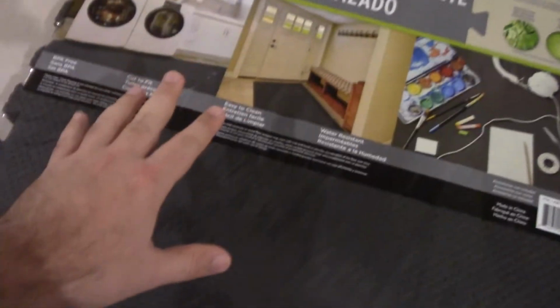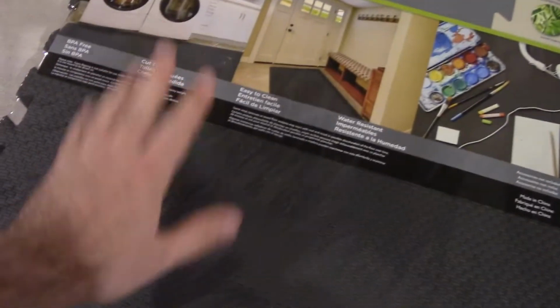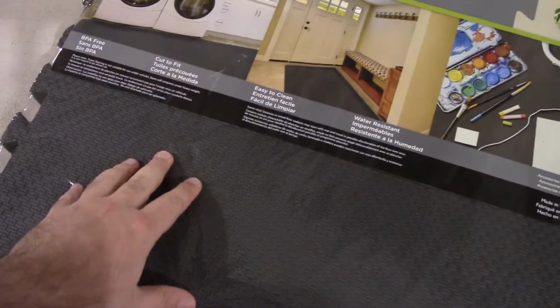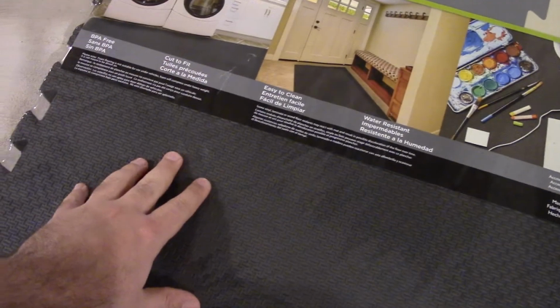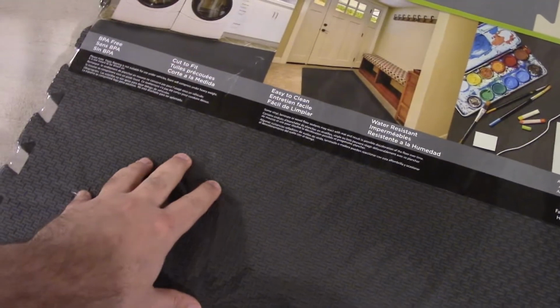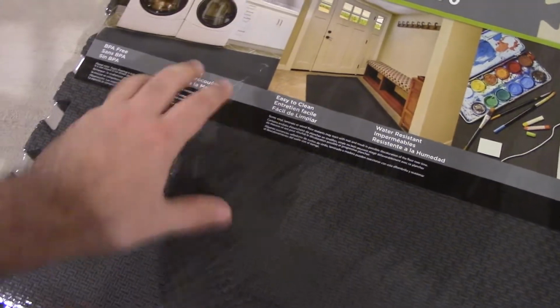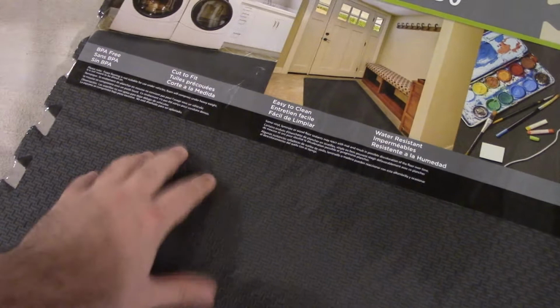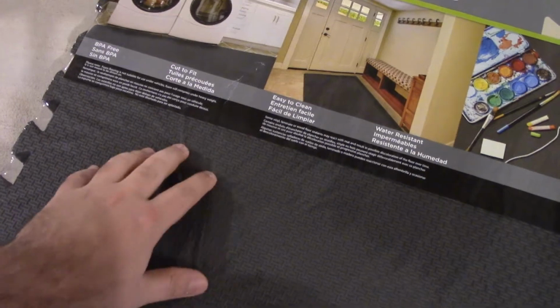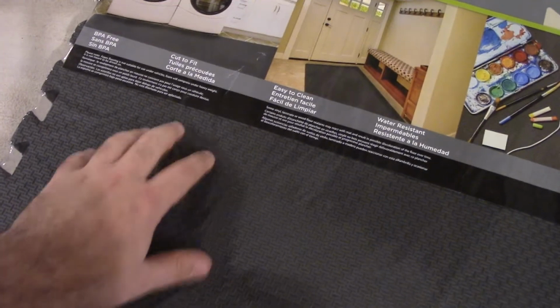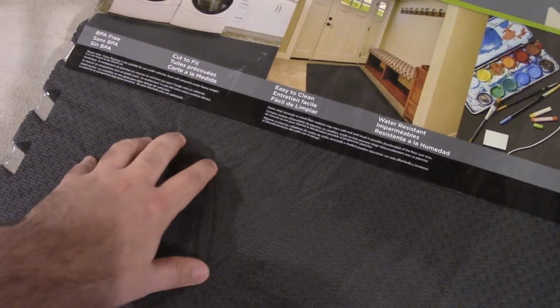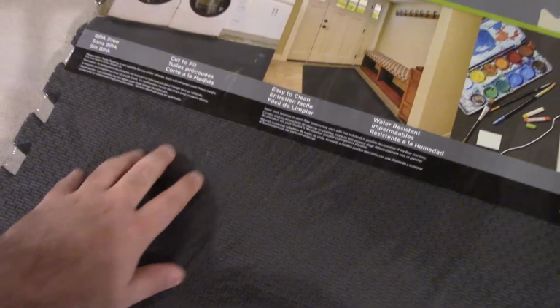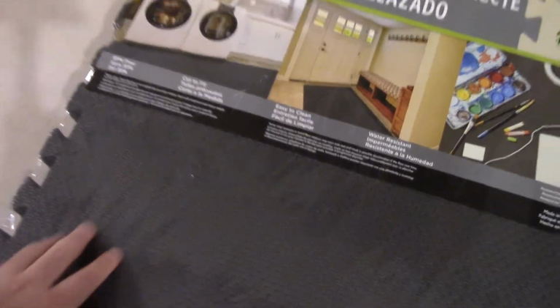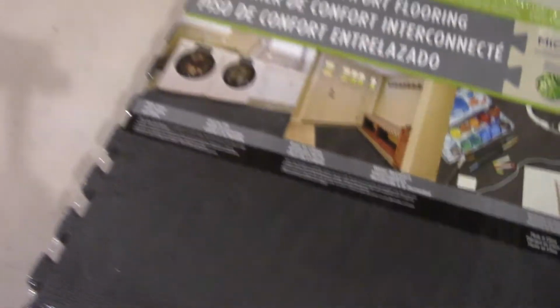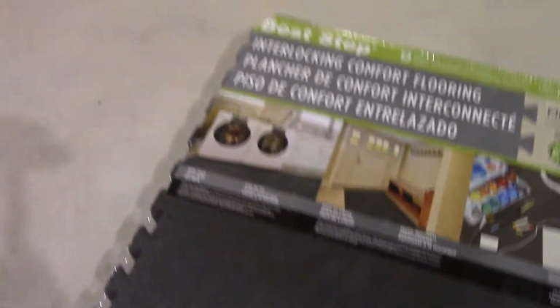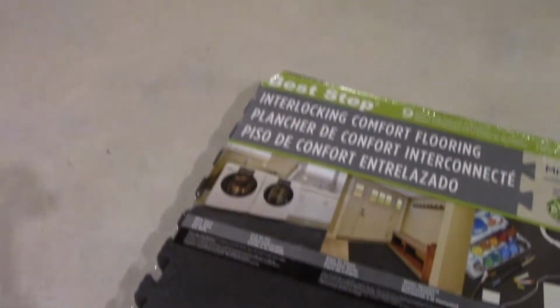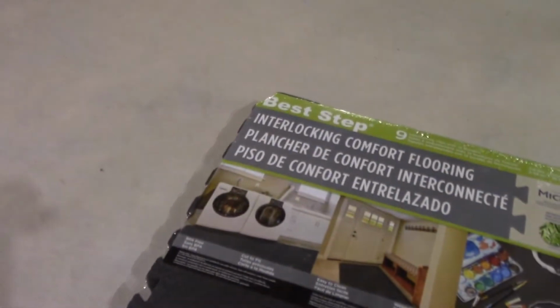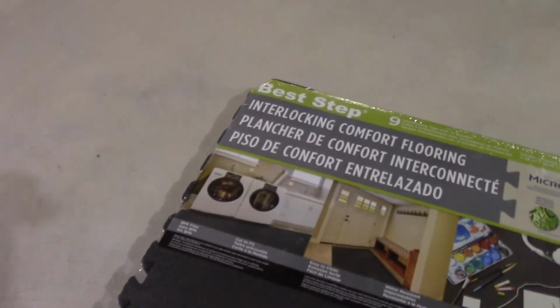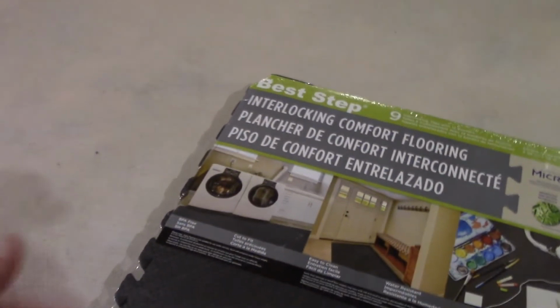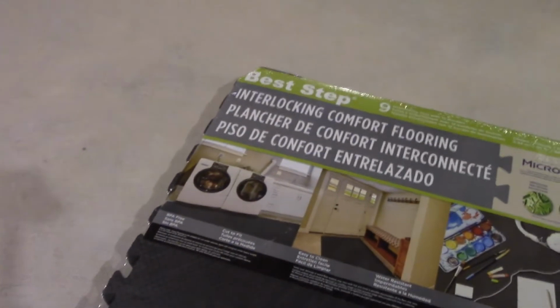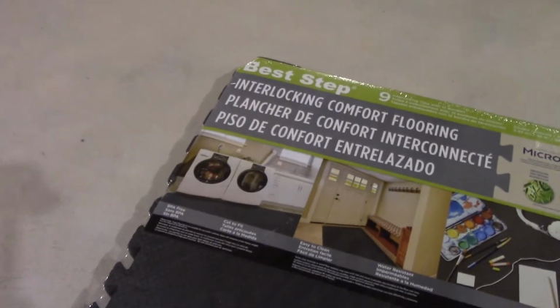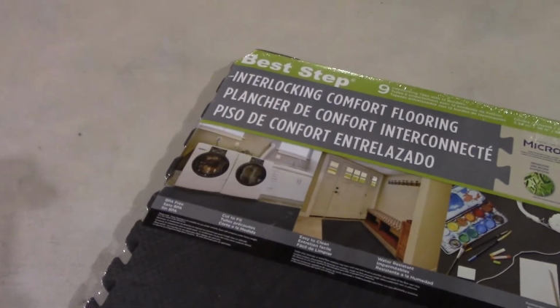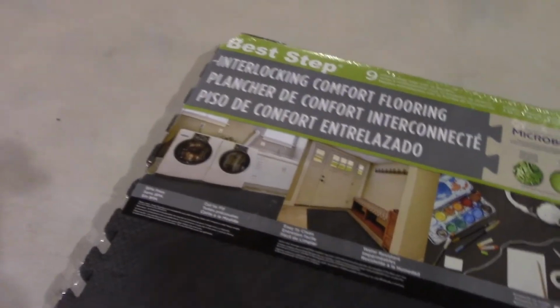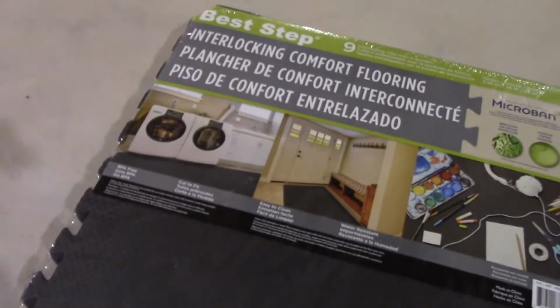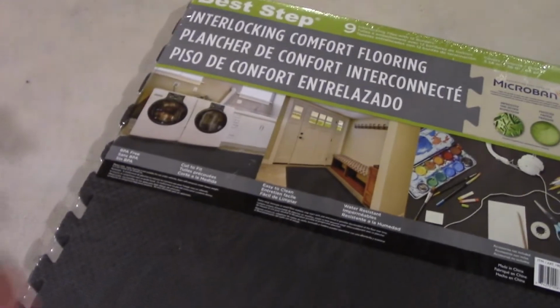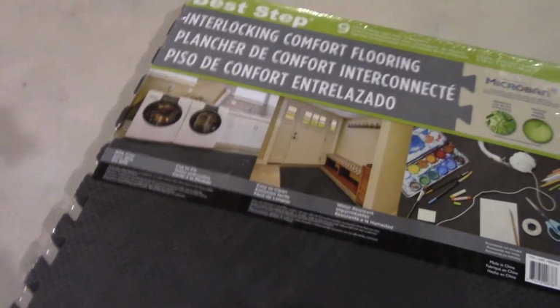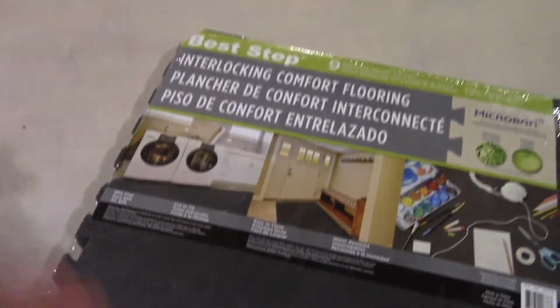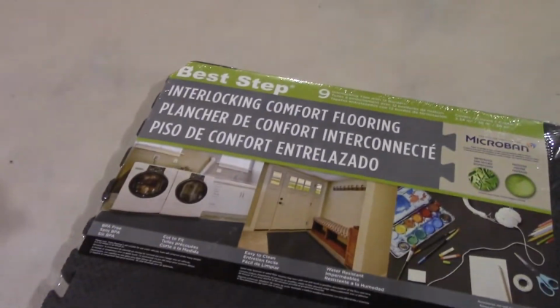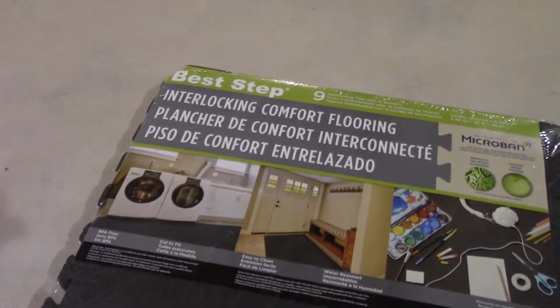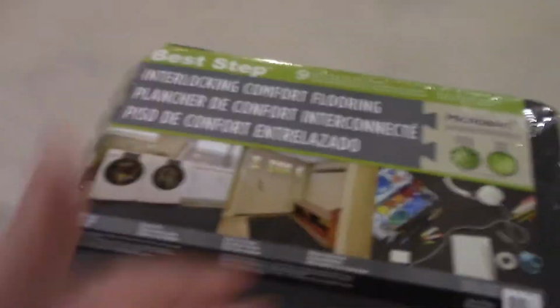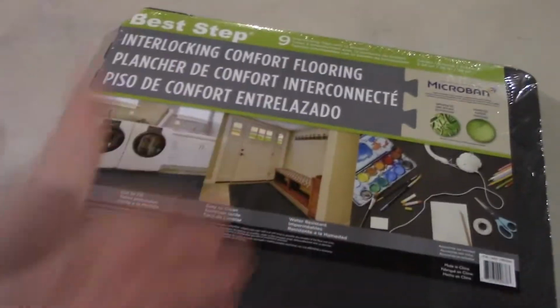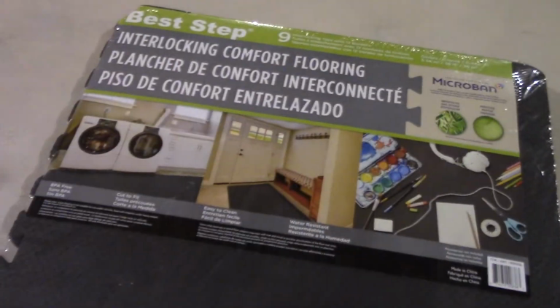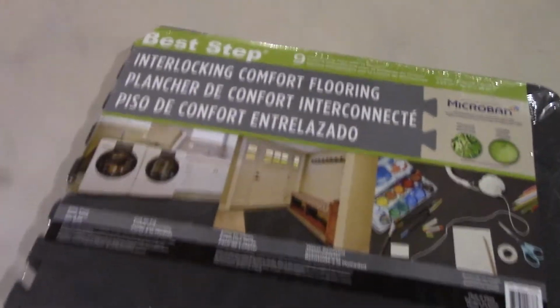They got theirs at Costco, and they also got this one for me from the same store. I'm not sure if you can get it anywhere else, but Costco is where they found it, so if you have one of those stores near you, you can probably get this there.